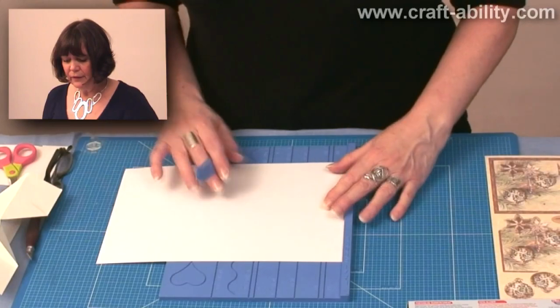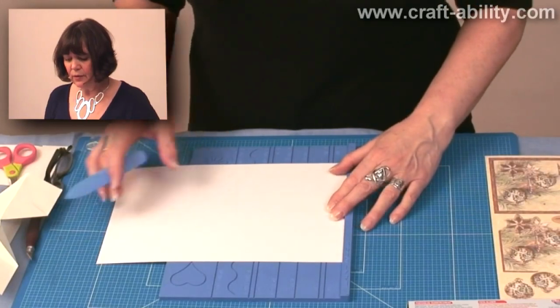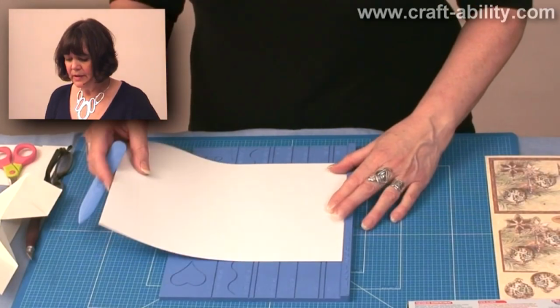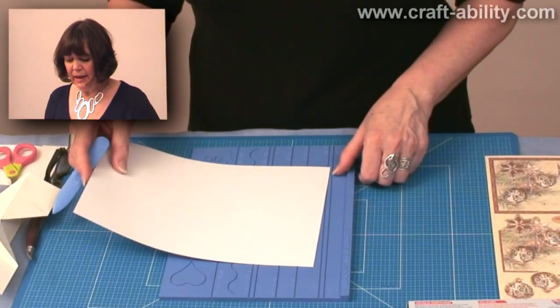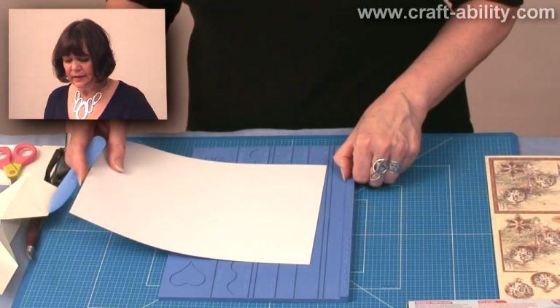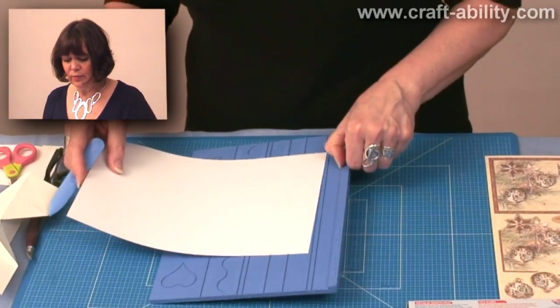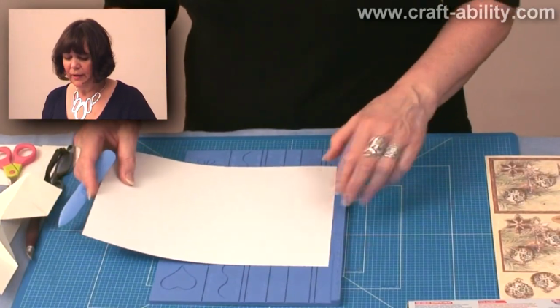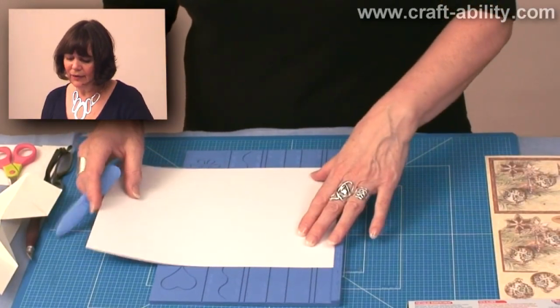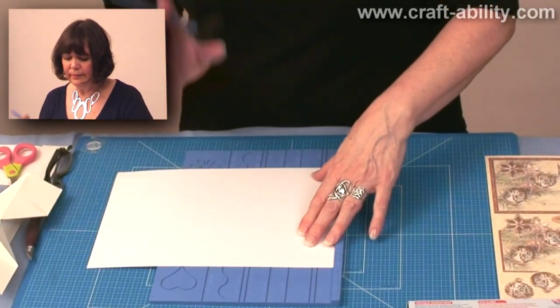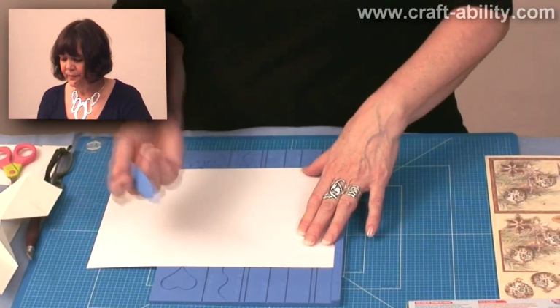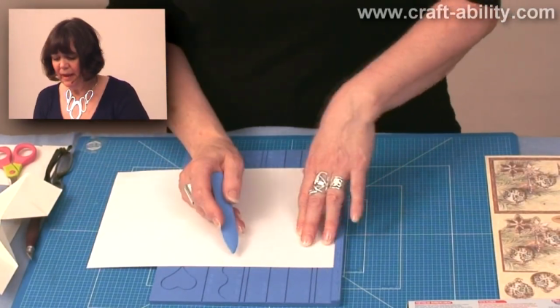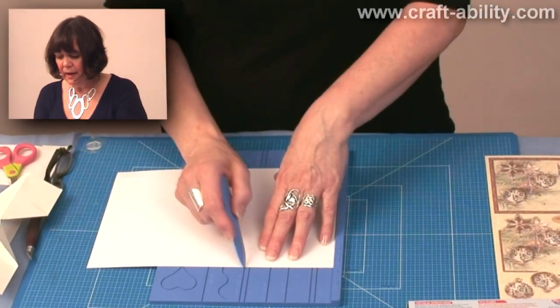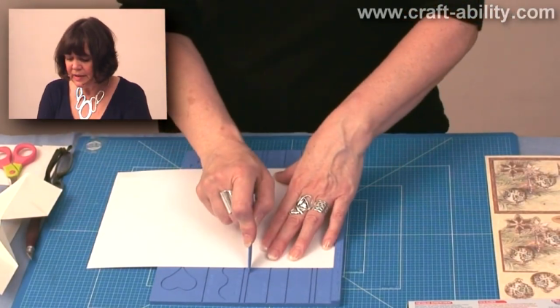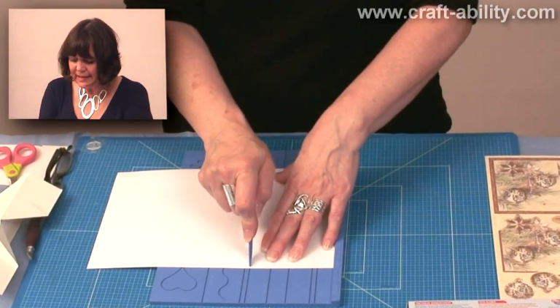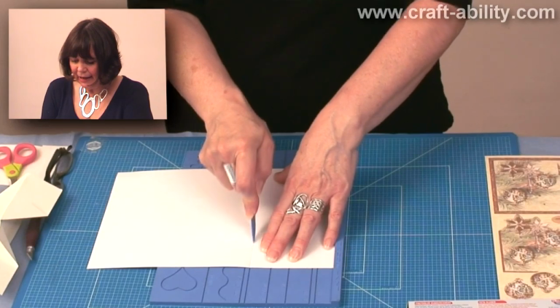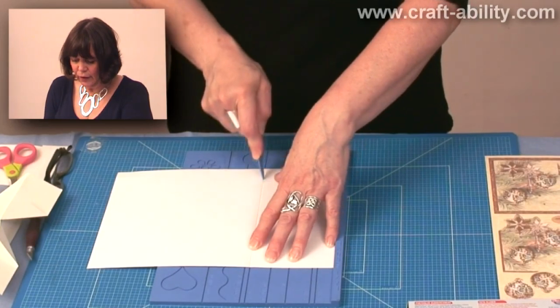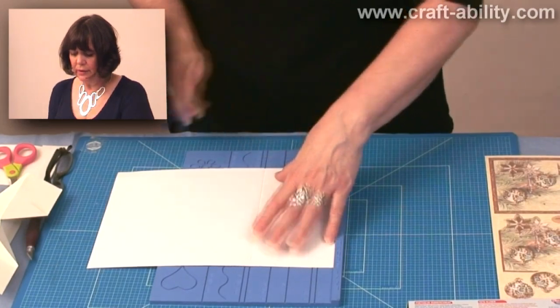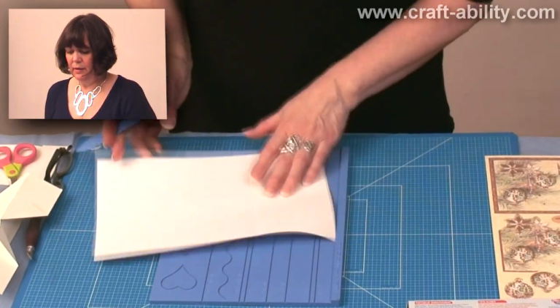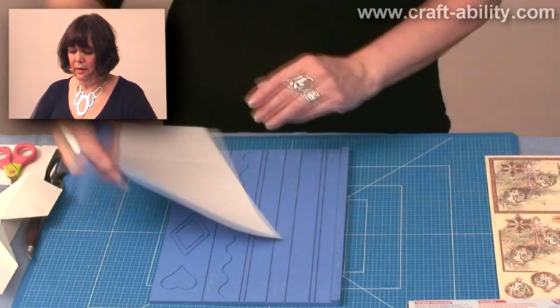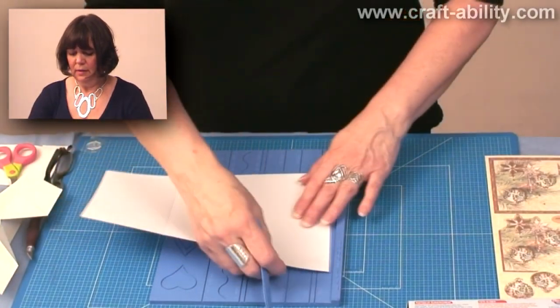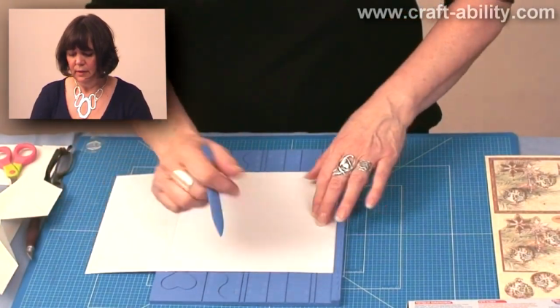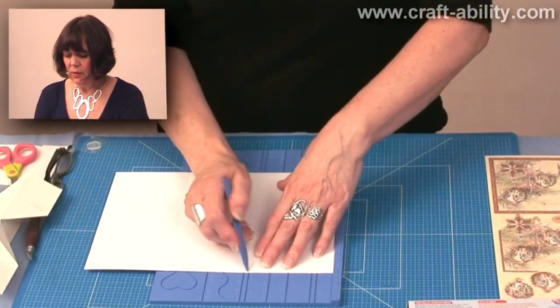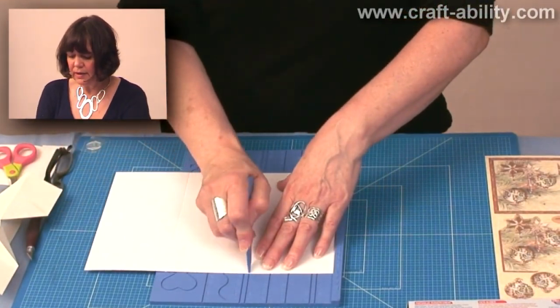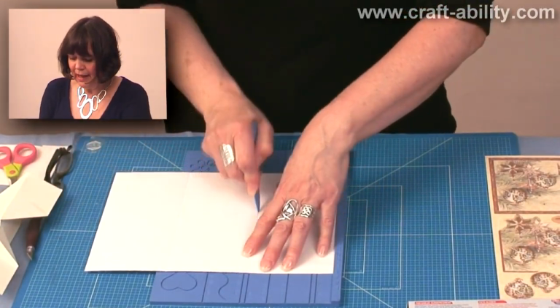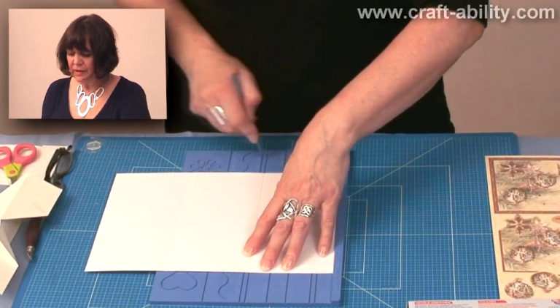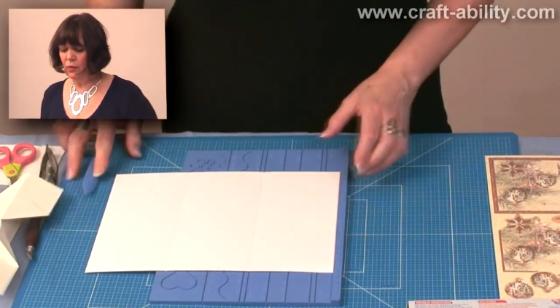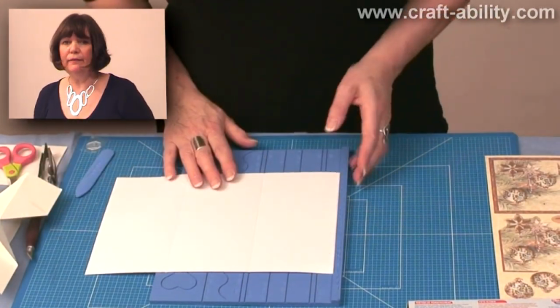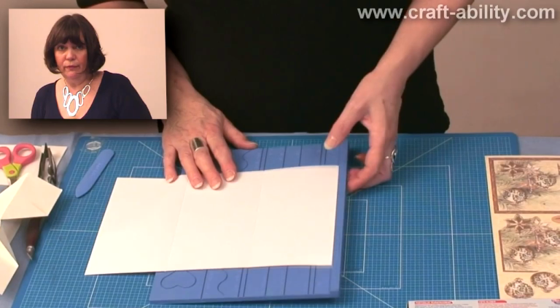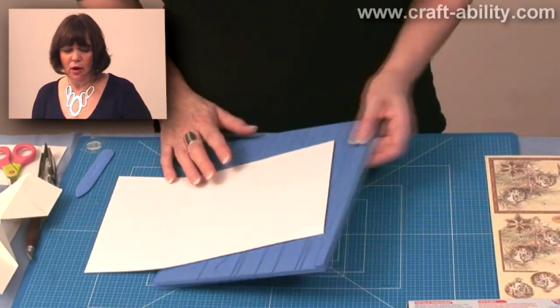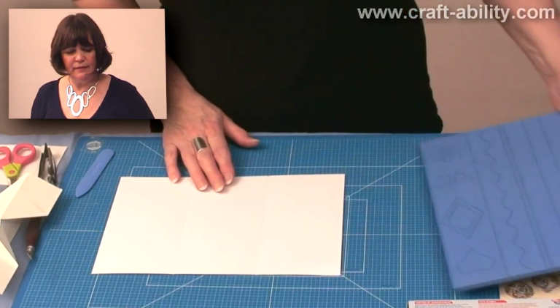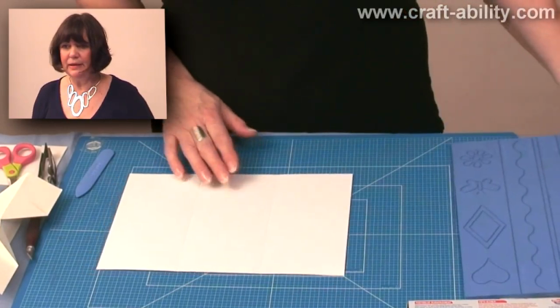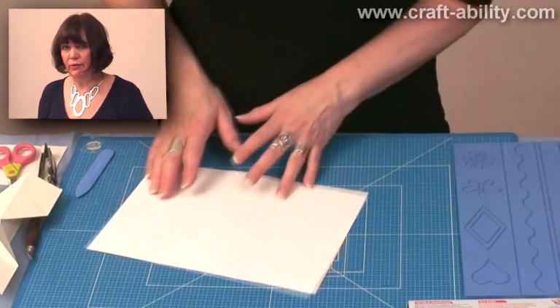First of all, I'm going to take my easy scoreboard. If you haven't got one, no matter. I'm using a DL fold score line, so that means that your A4 card is divided into three.